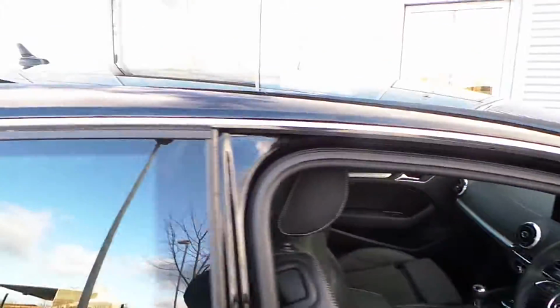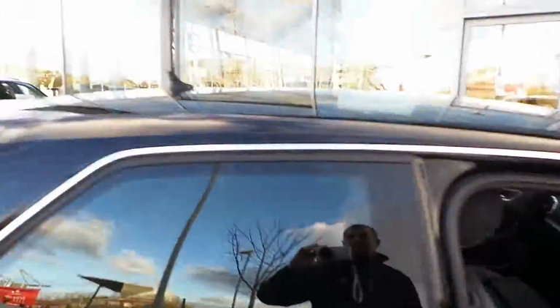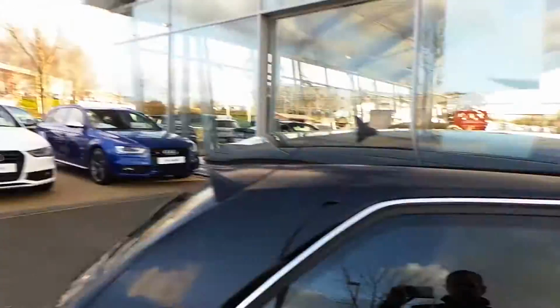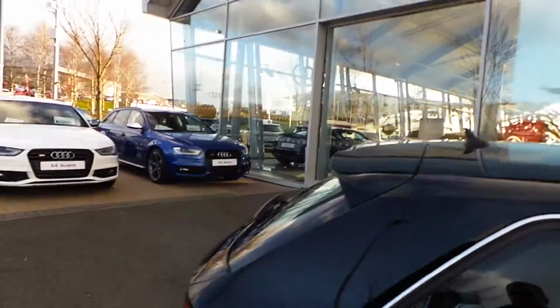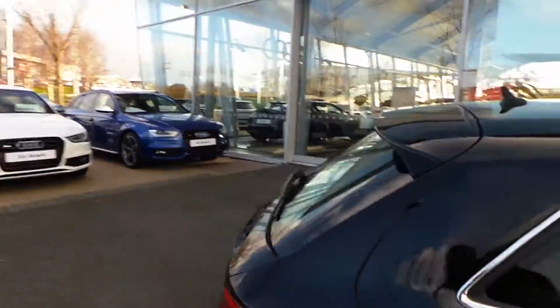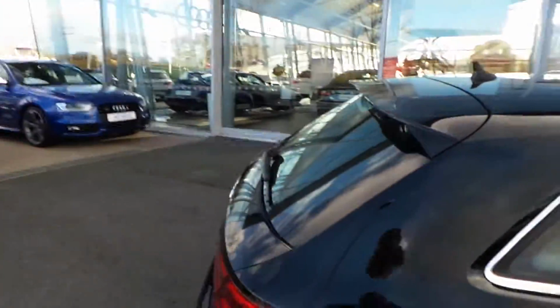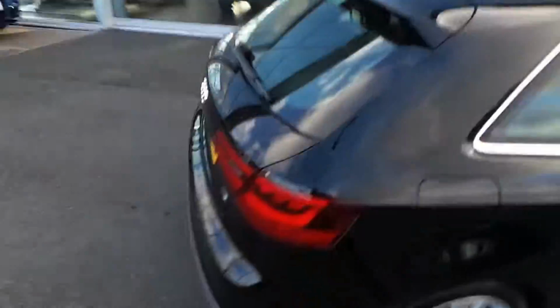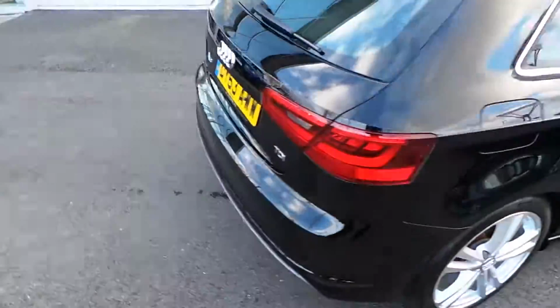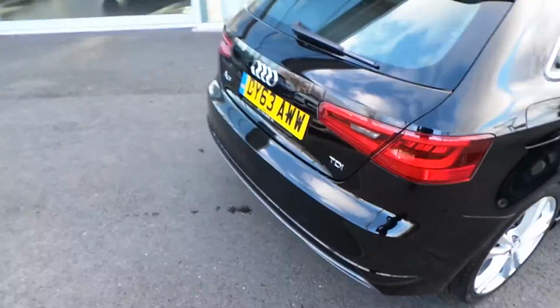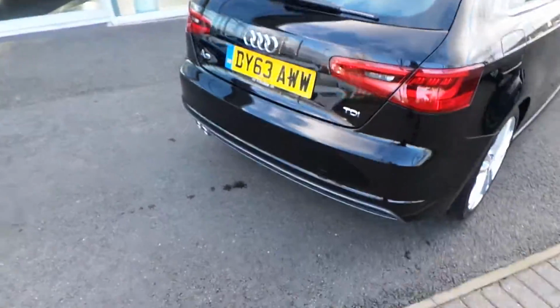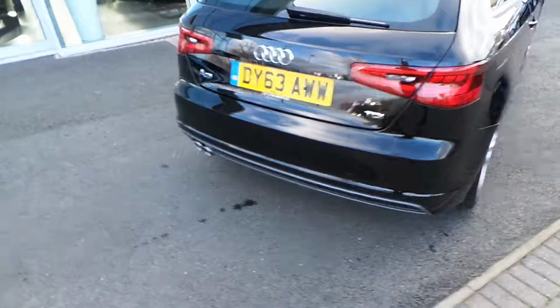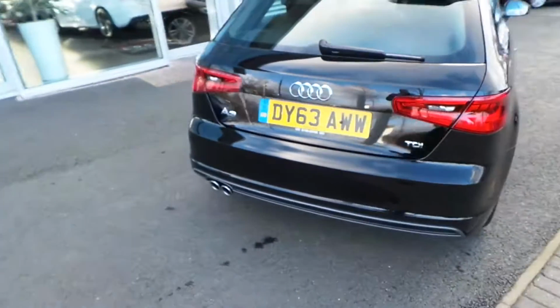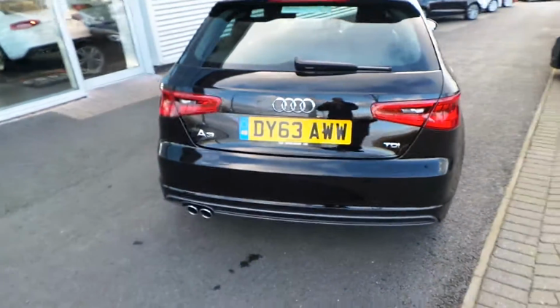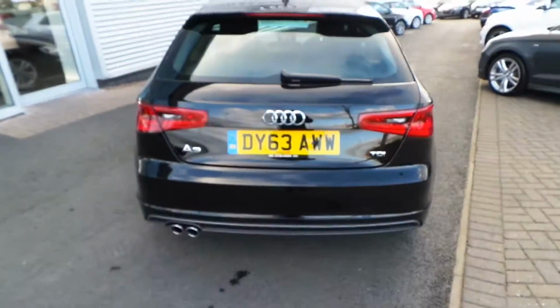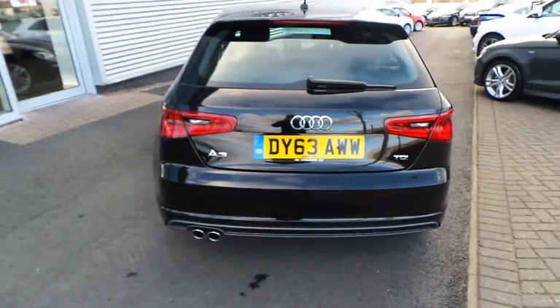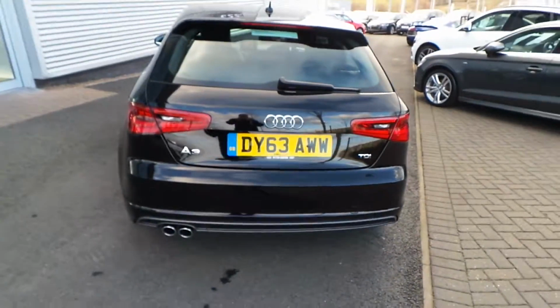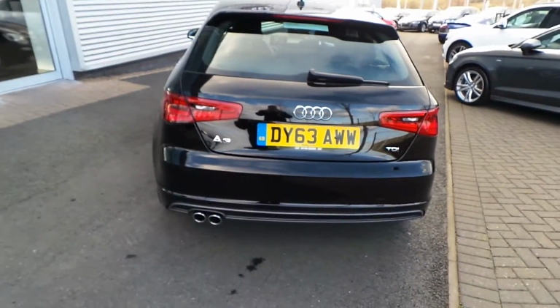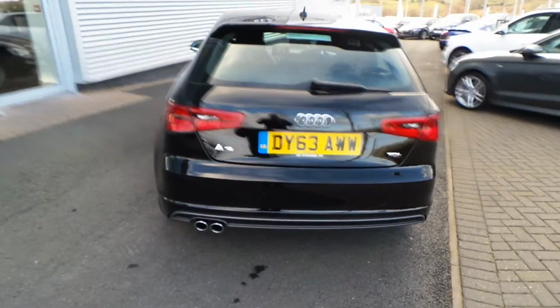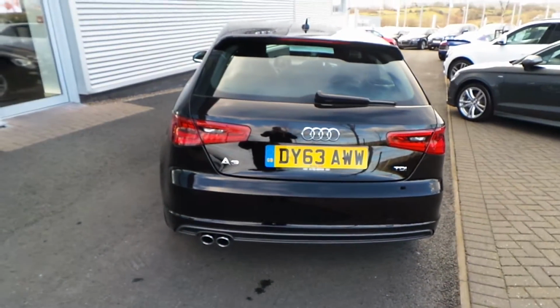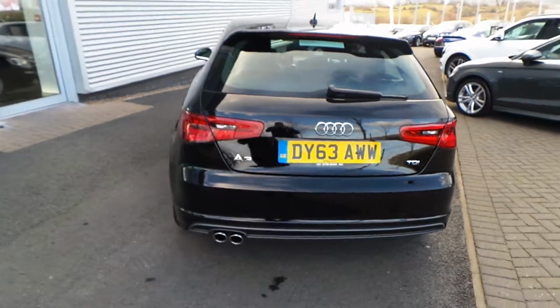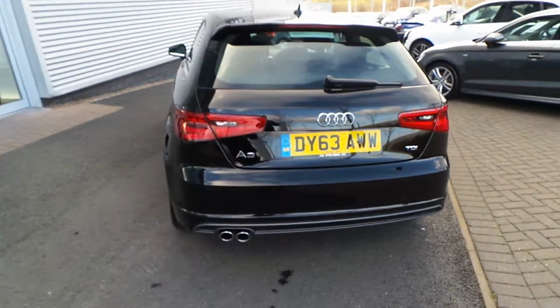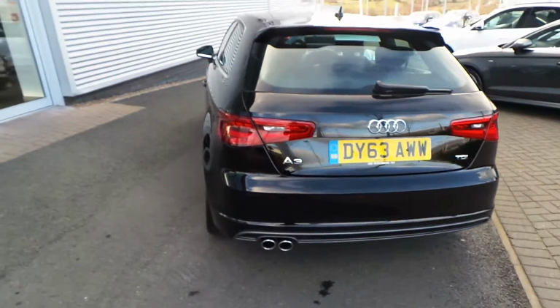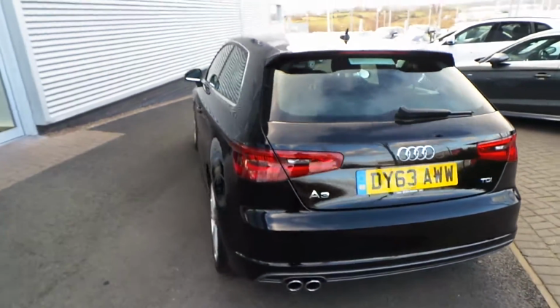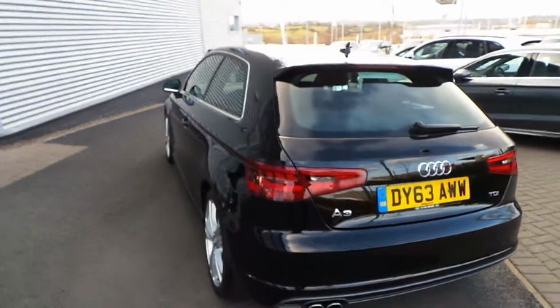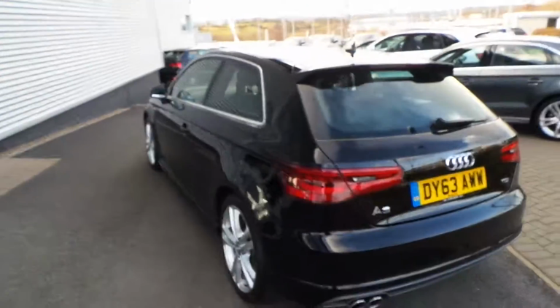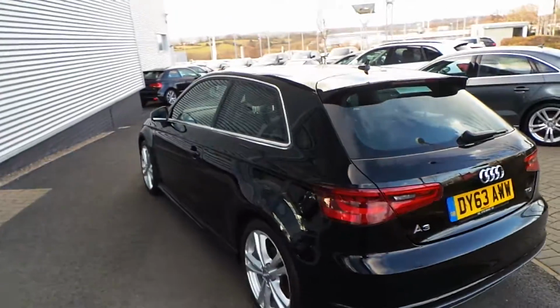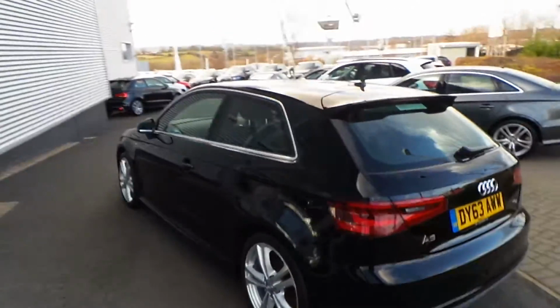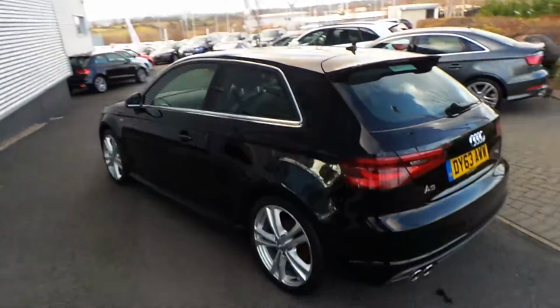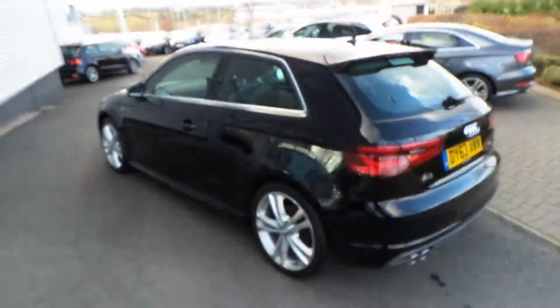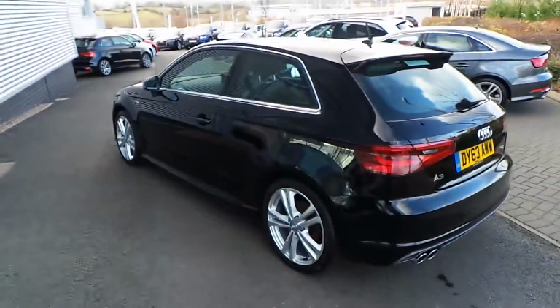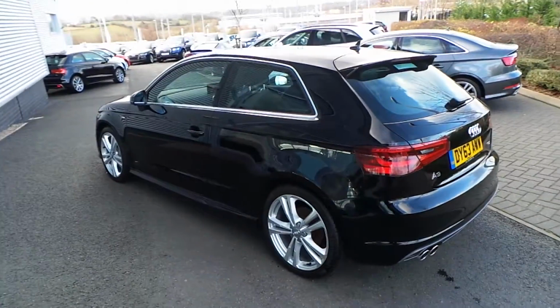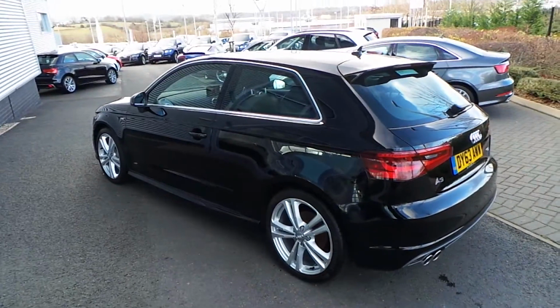If we move towards the back of the car, you can see it's got a twin exhaust at the back which sets the car off quite nicely from behind. And again the car is in great condition all around.